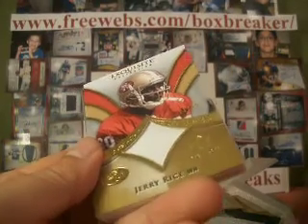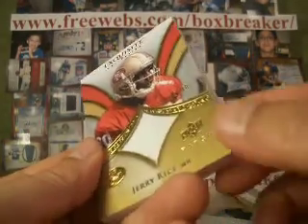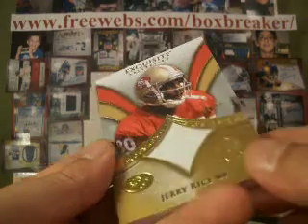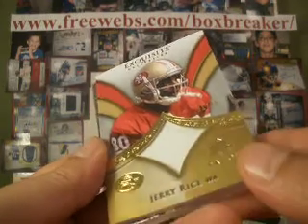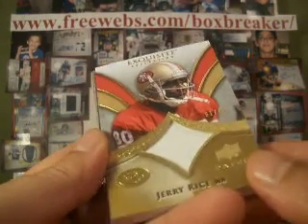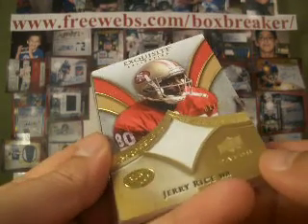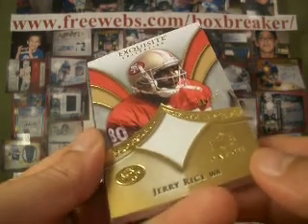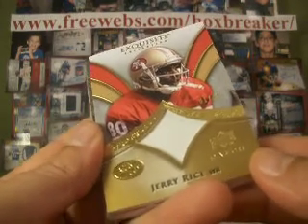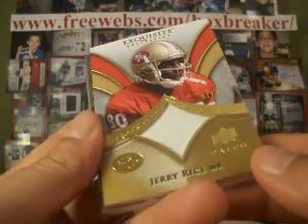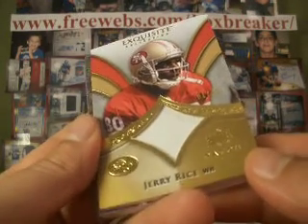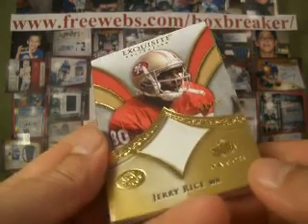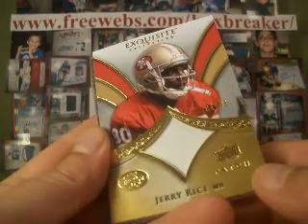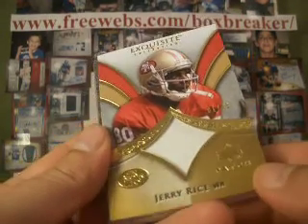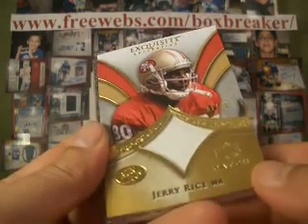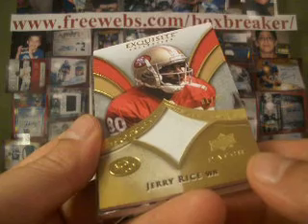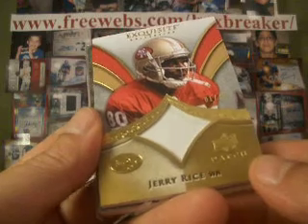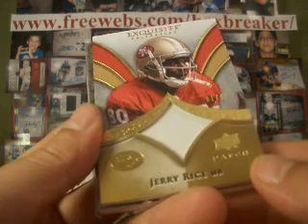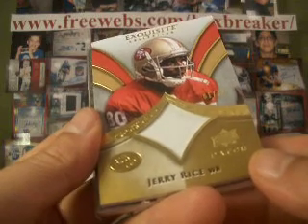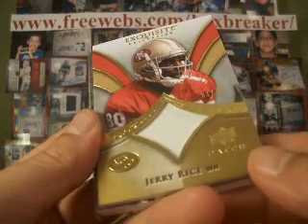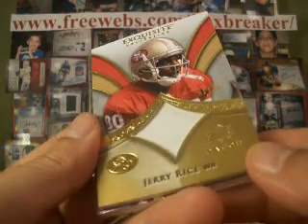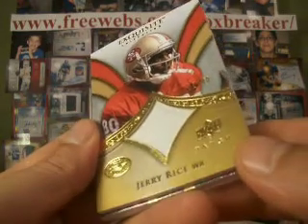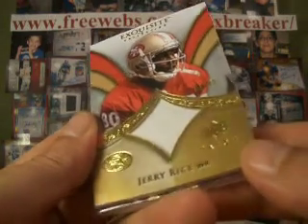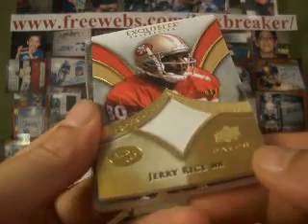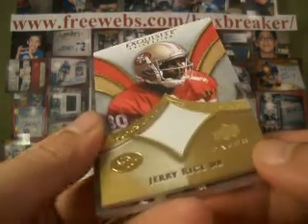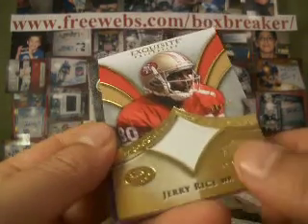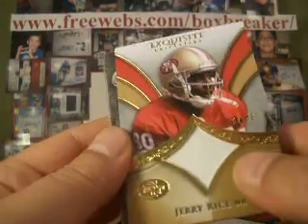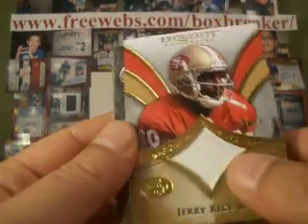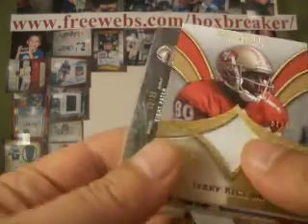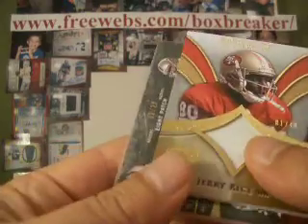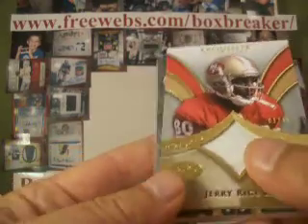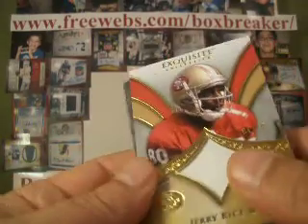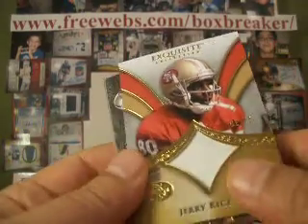Jerry Rice, numbered one of 40 — that's good numbering on that one. MWS has the 49ers, single-color patch. And it's another eight-patch.